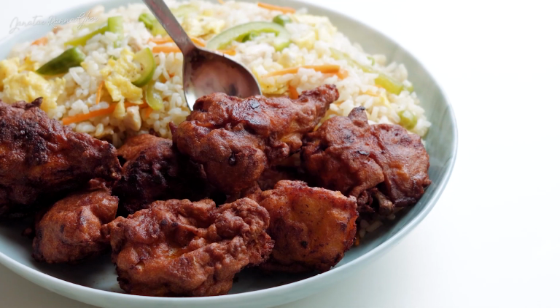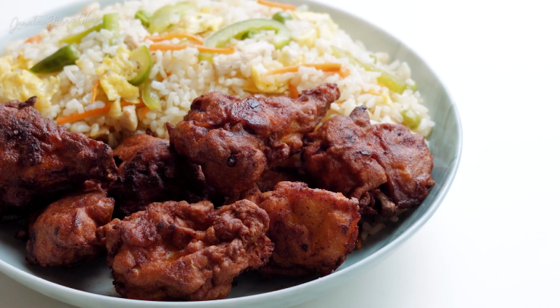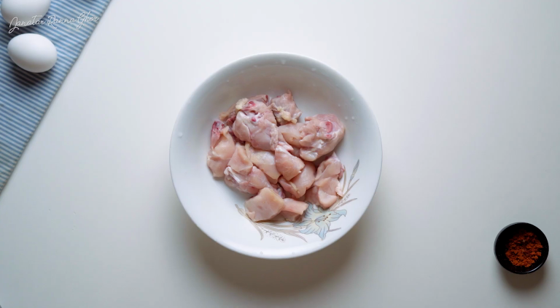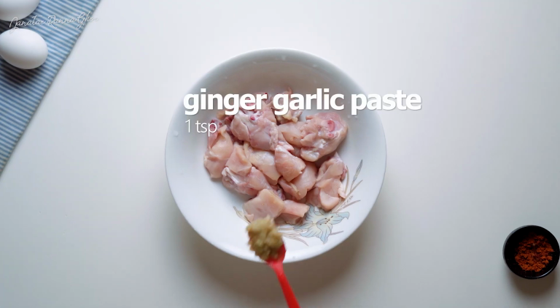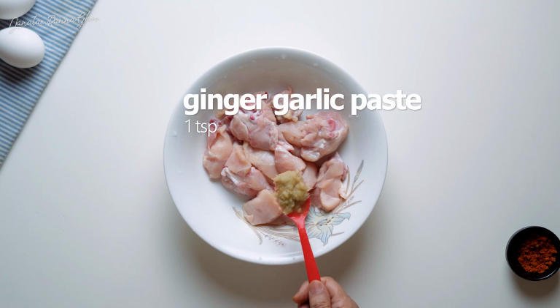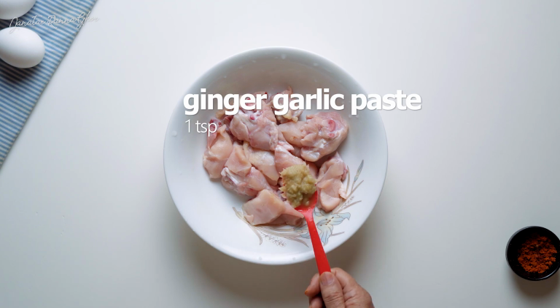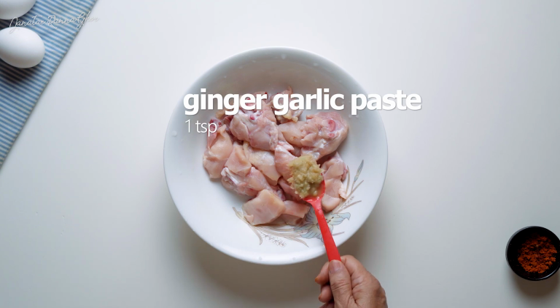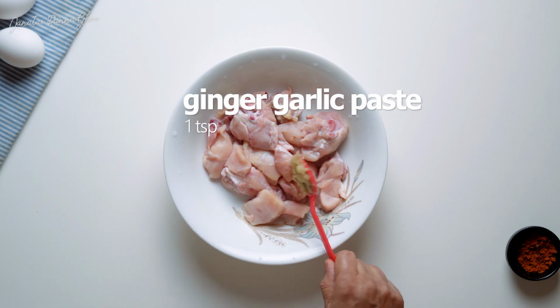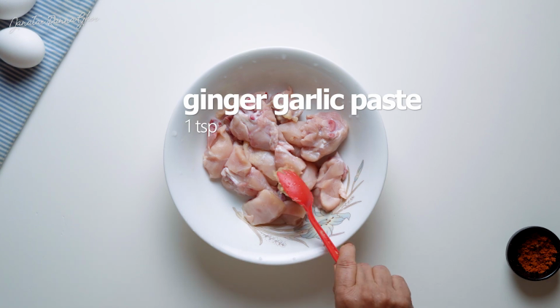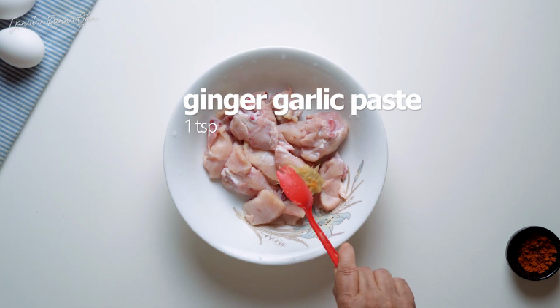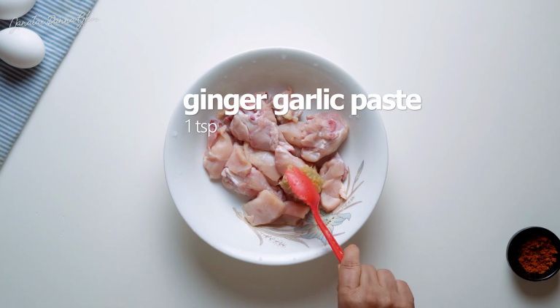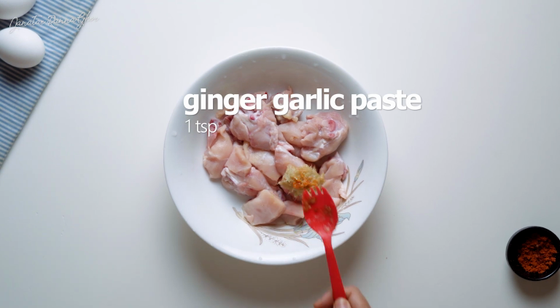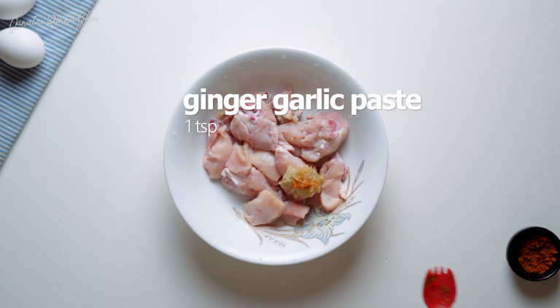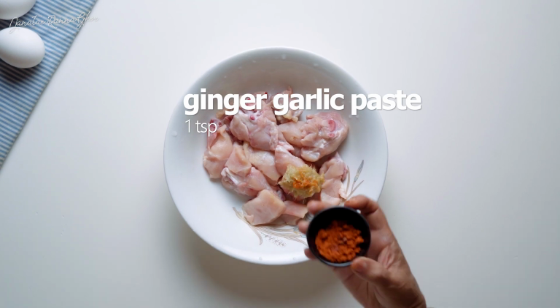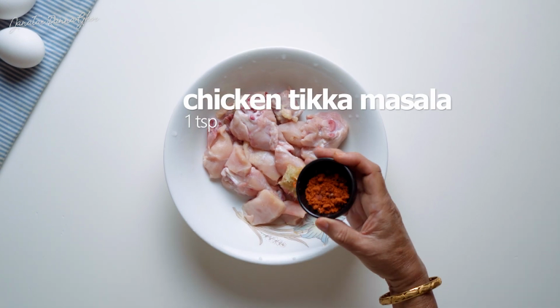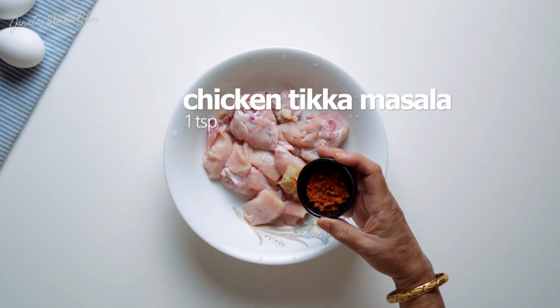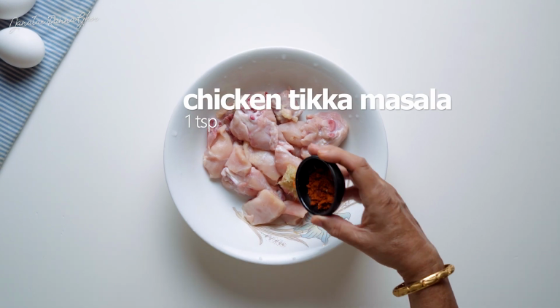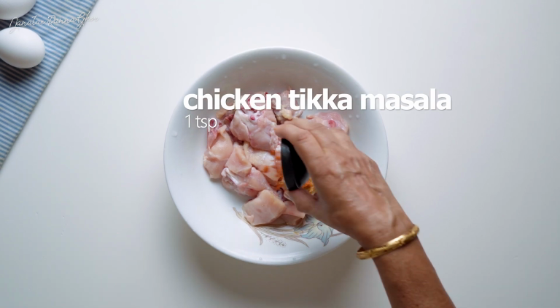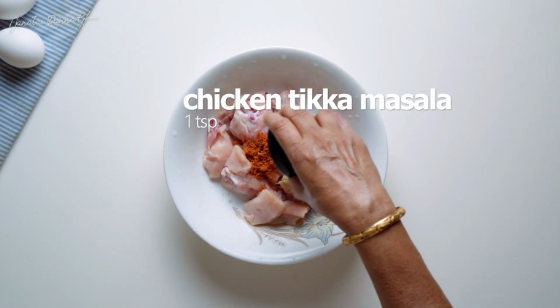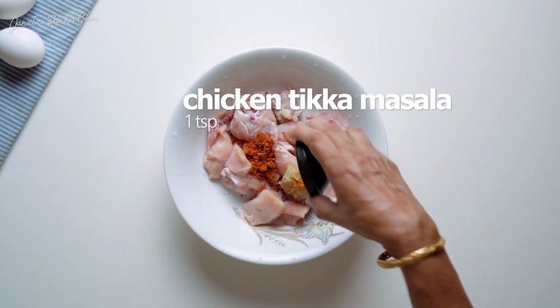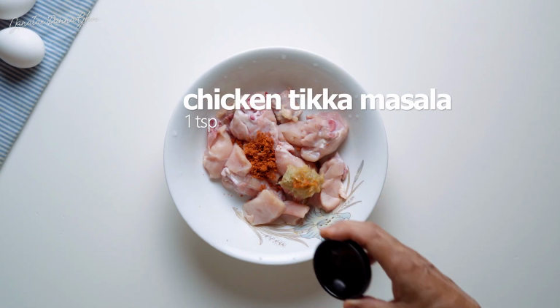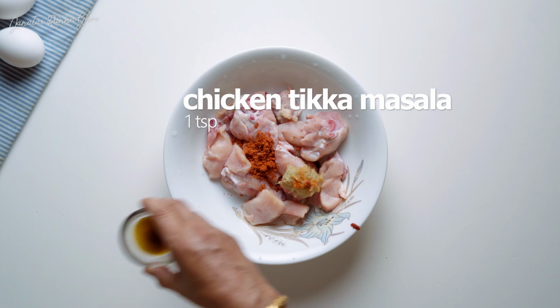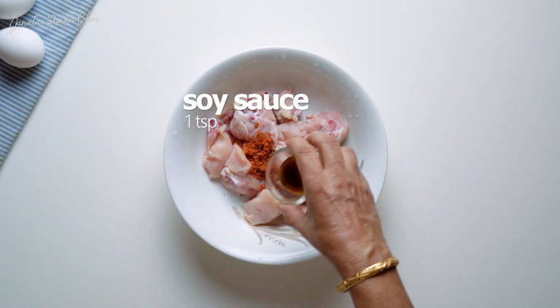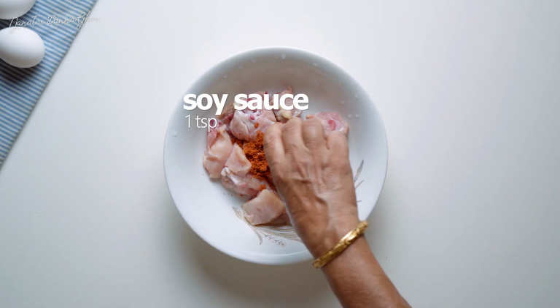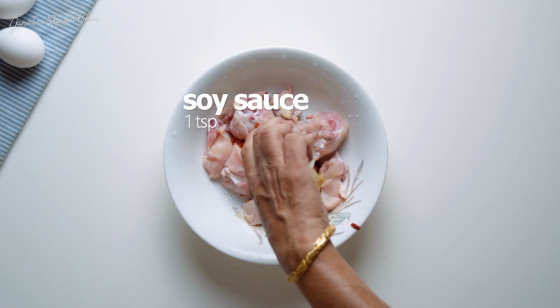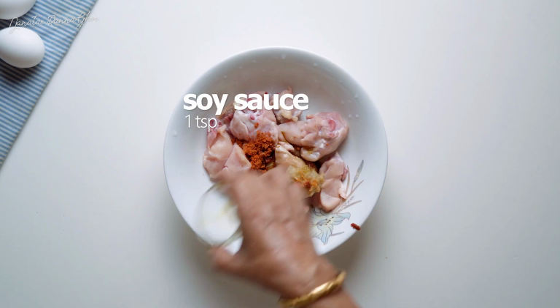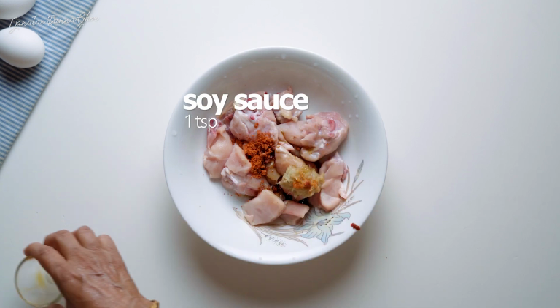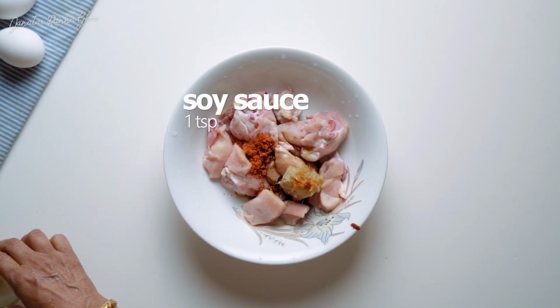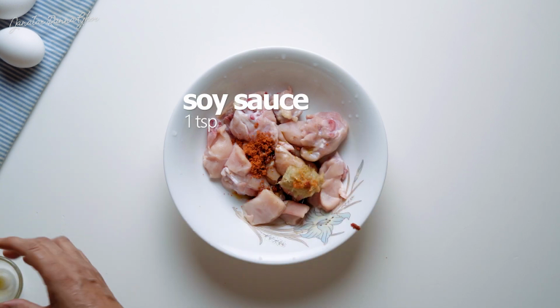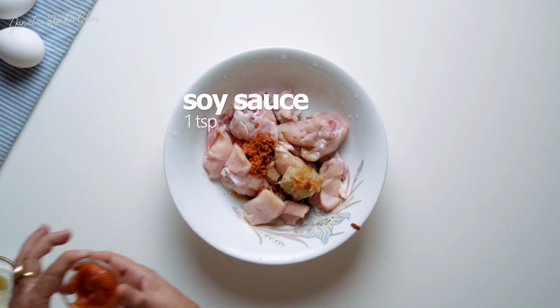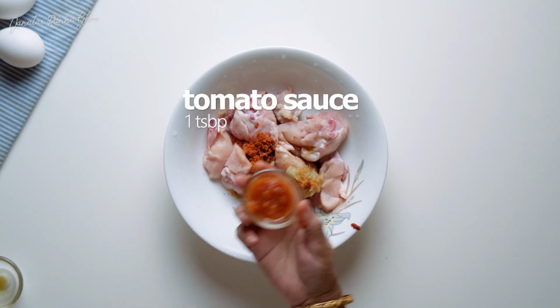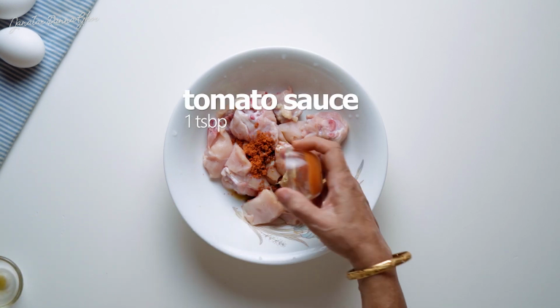A brick oven is never attended. Chicken soy sauce and tomato sauce.